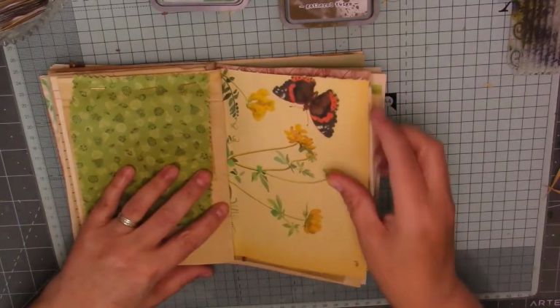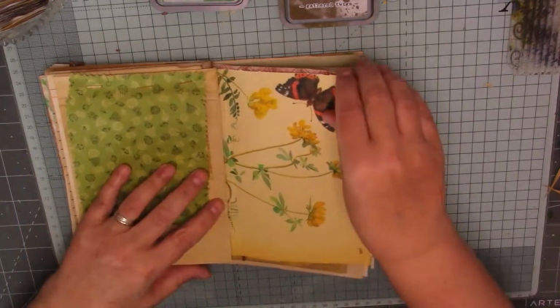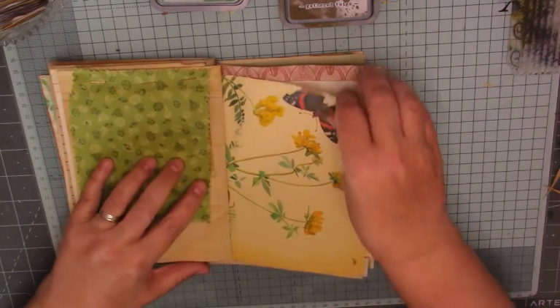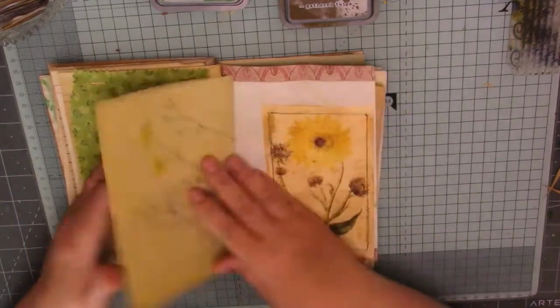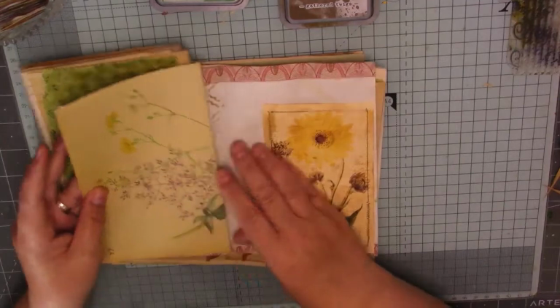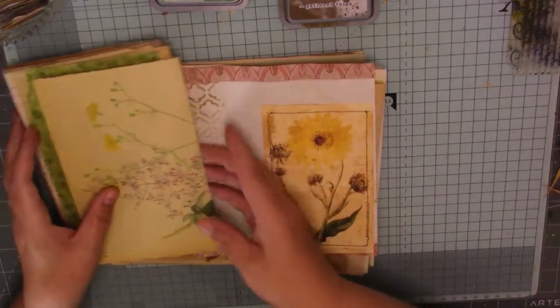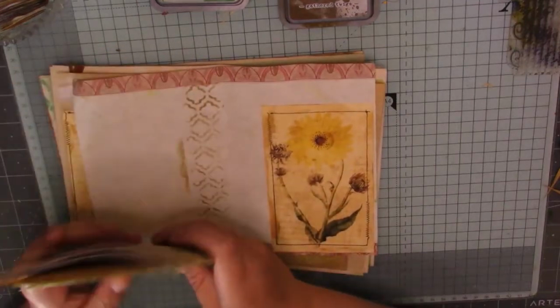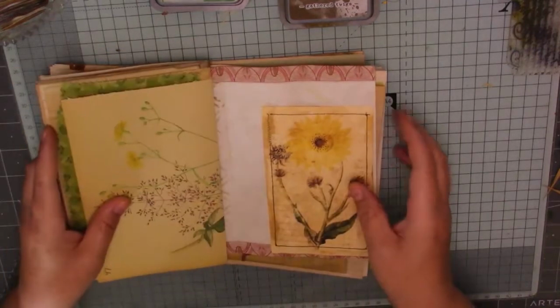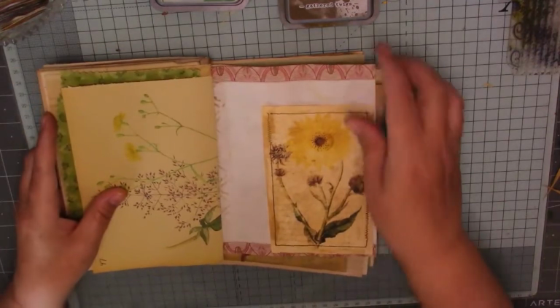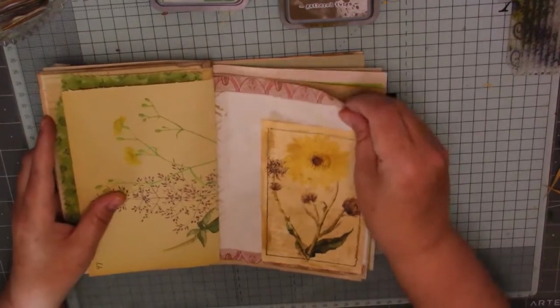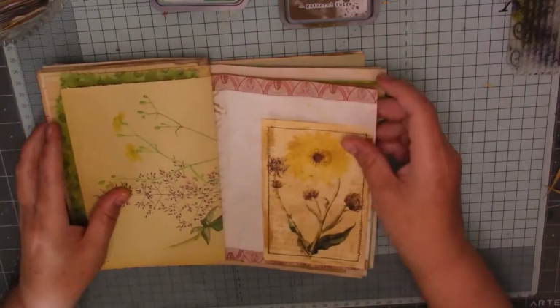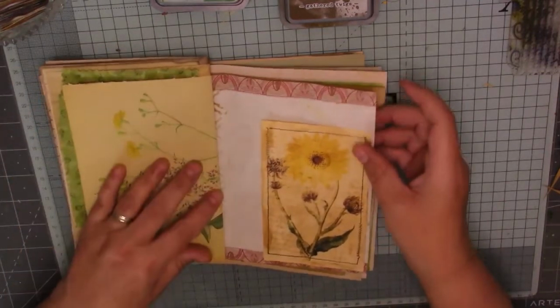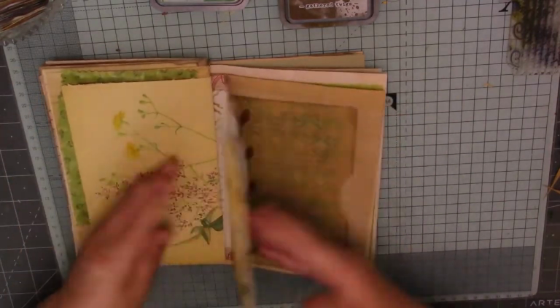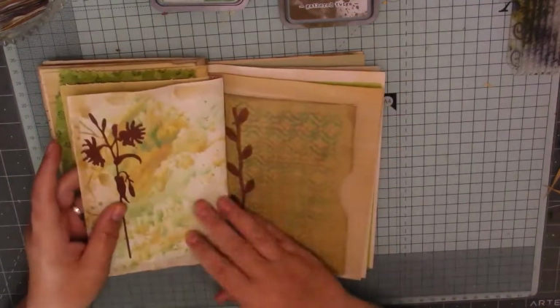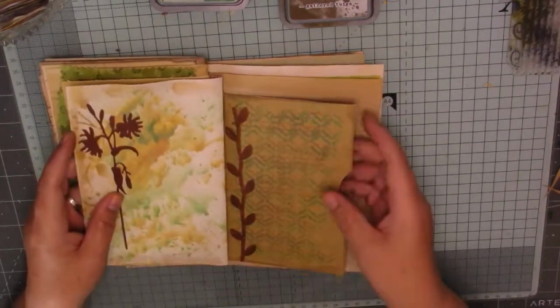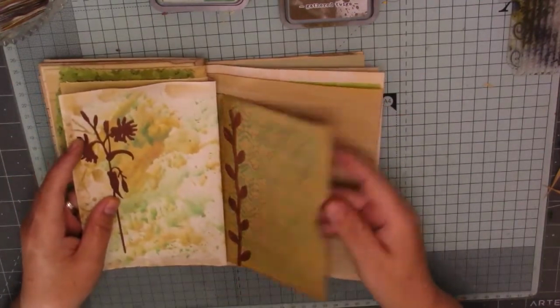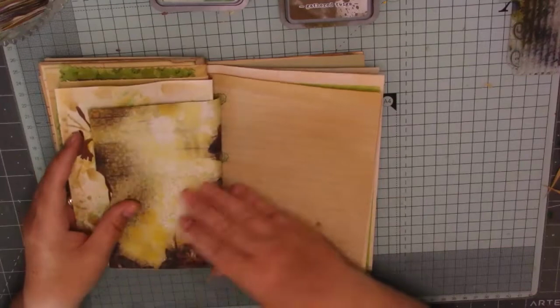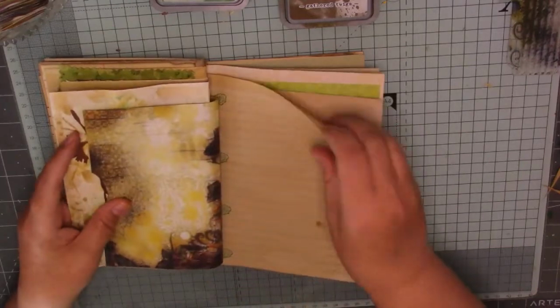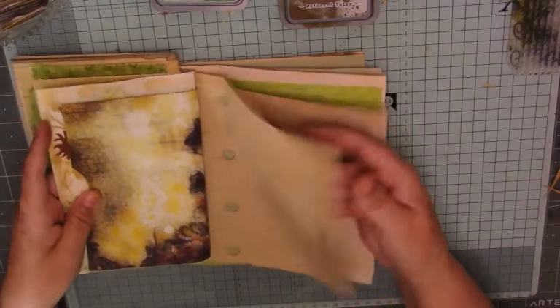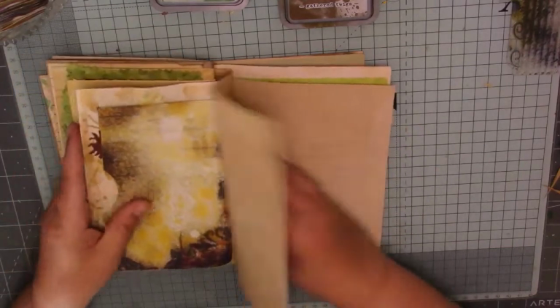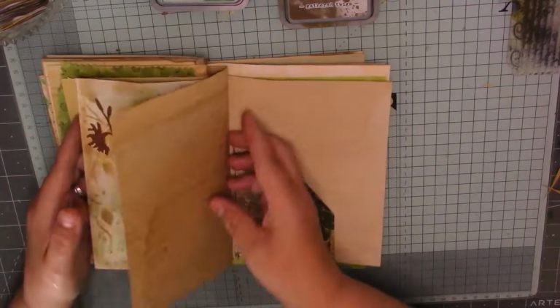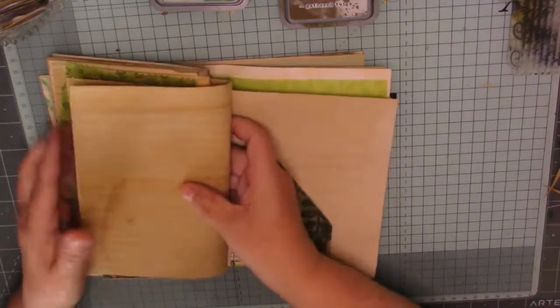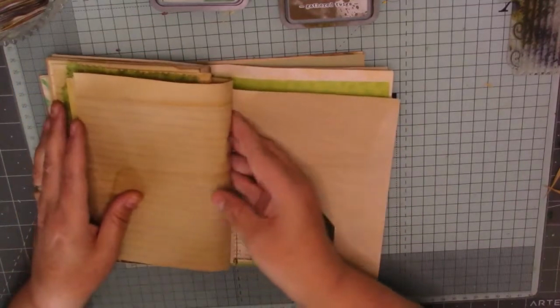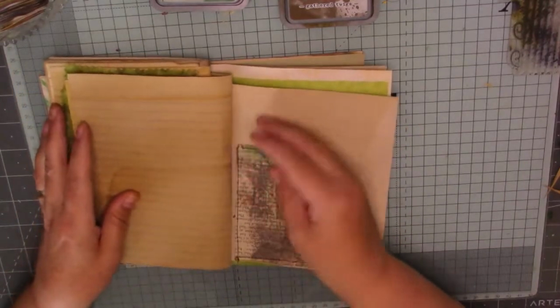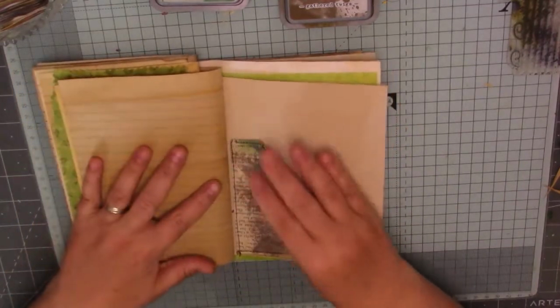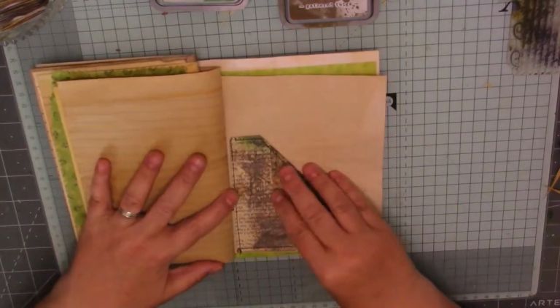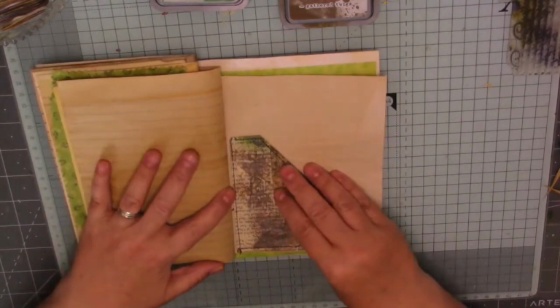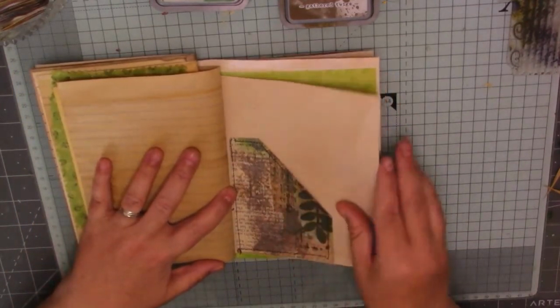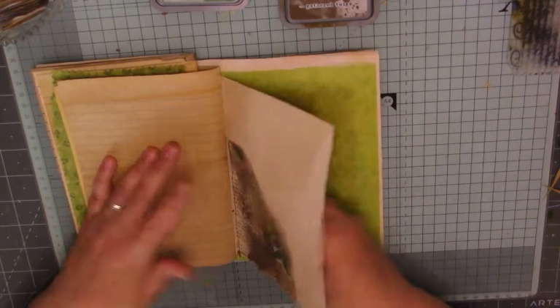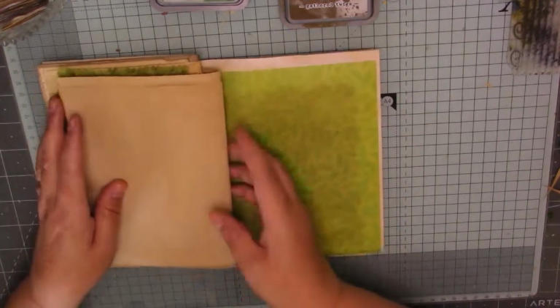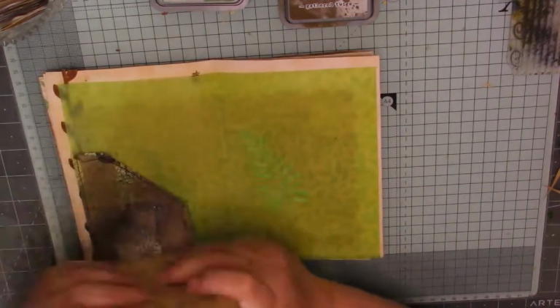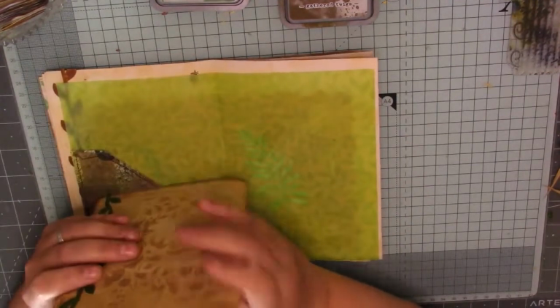I think that was the last thing we did, that fabric flip. I stuck that pocket on there because it was just hanging about. And I stuck that pocket on there as well. That's all I've done off camera.